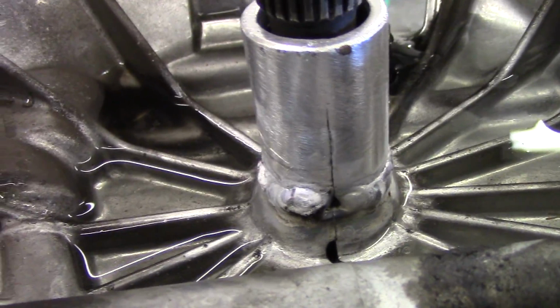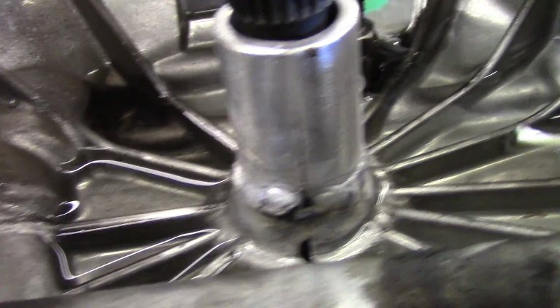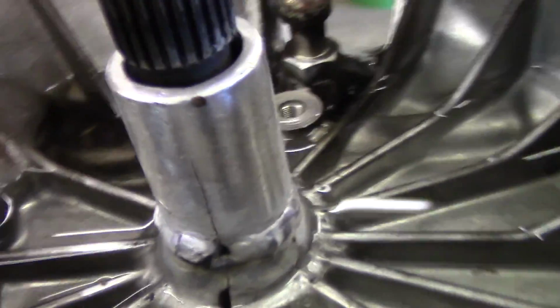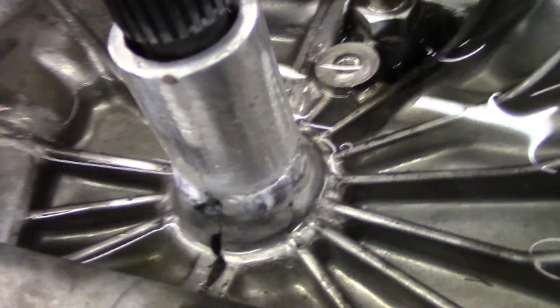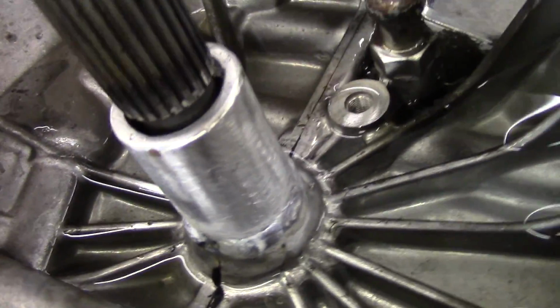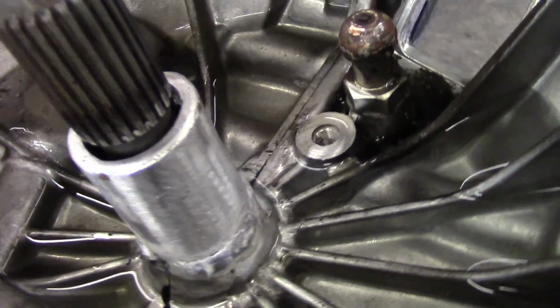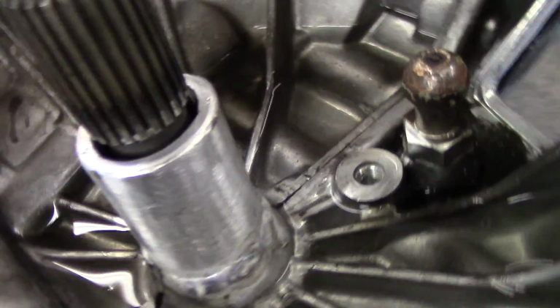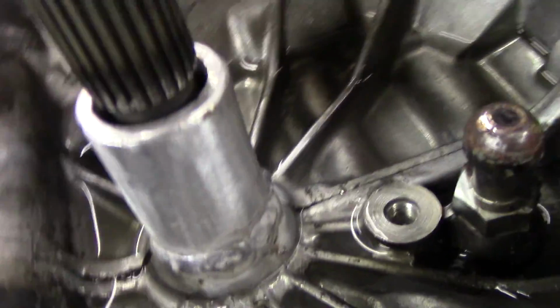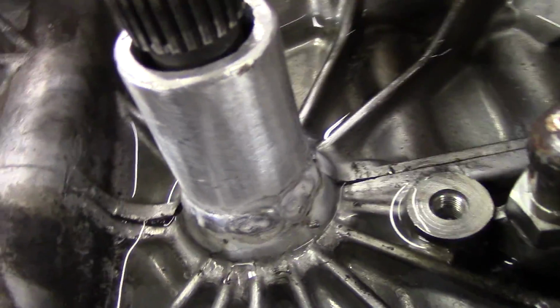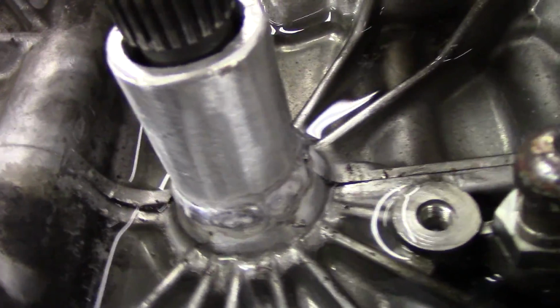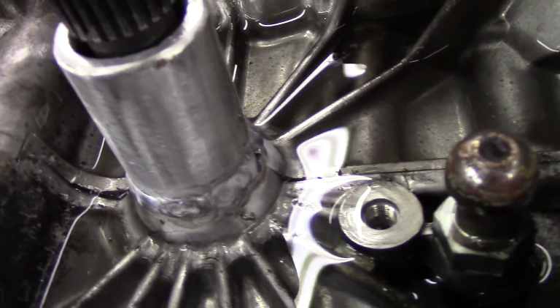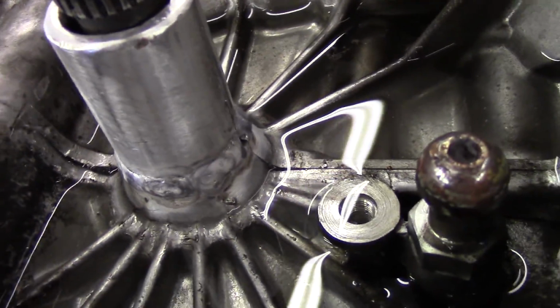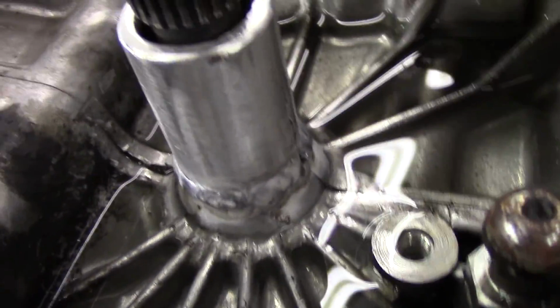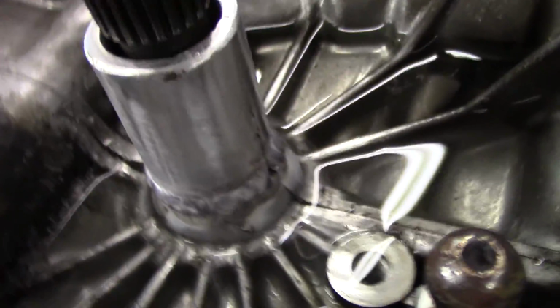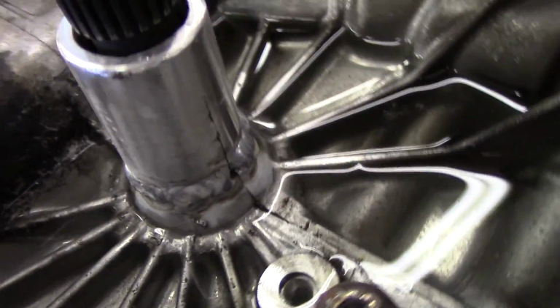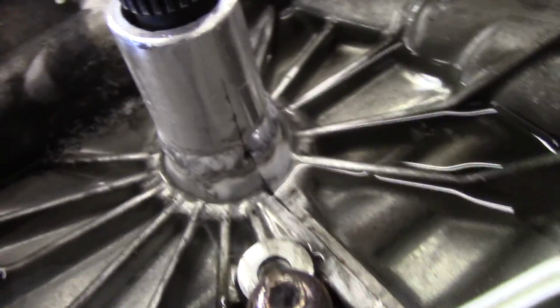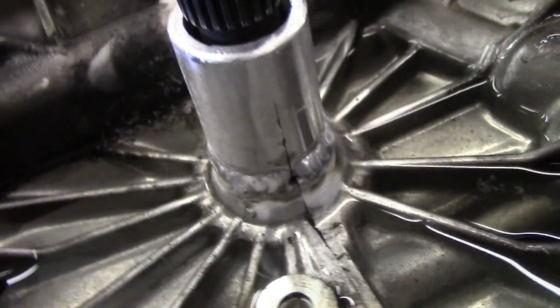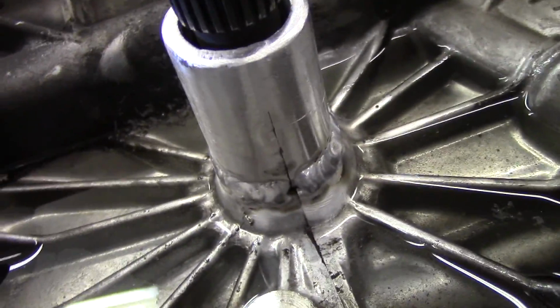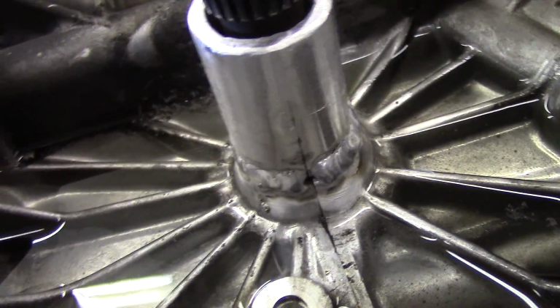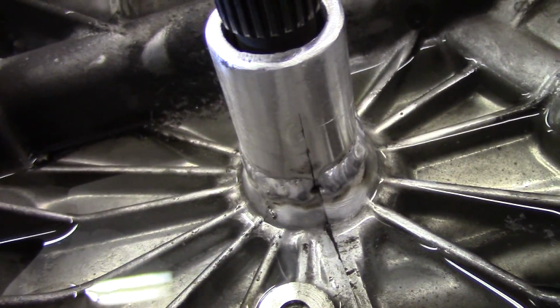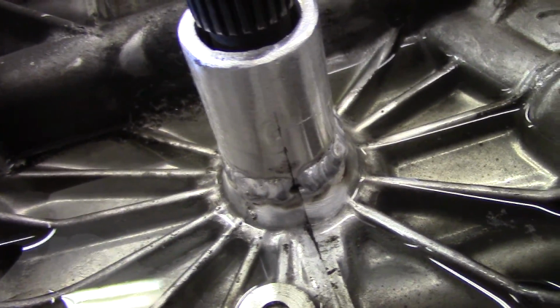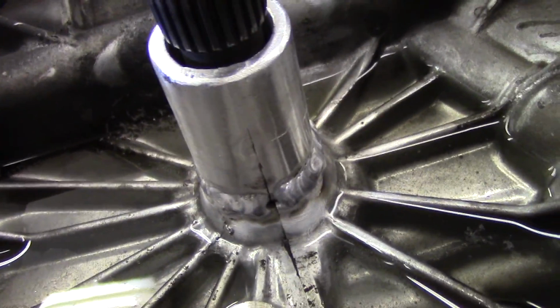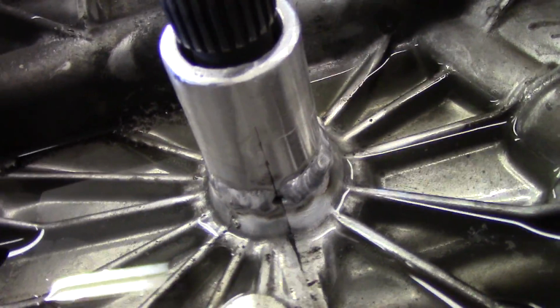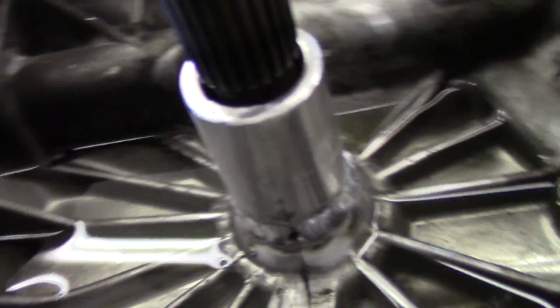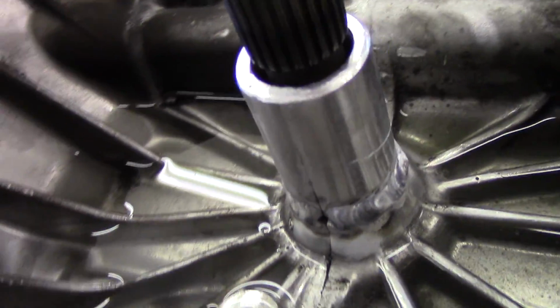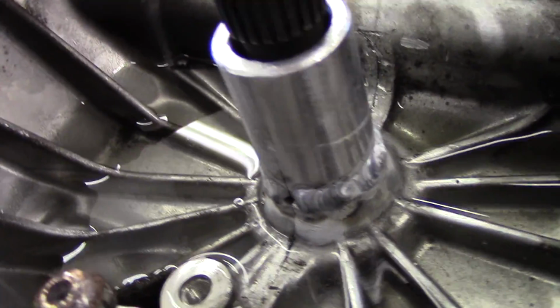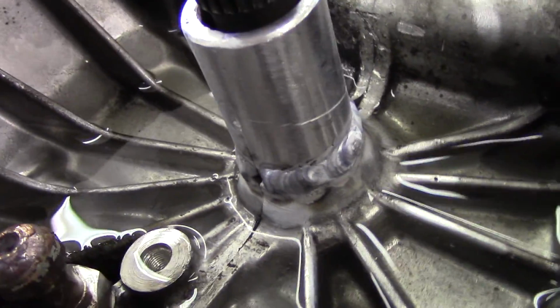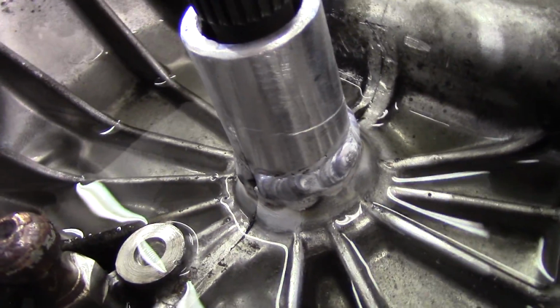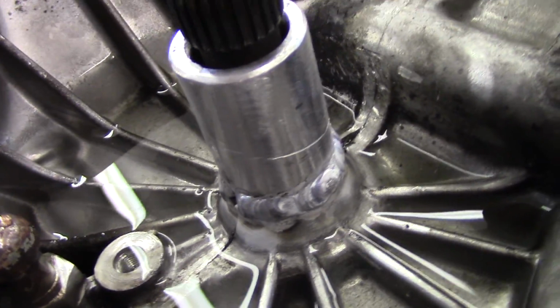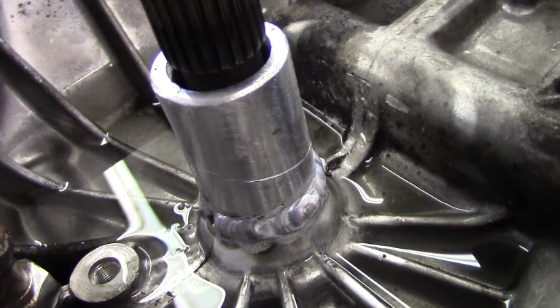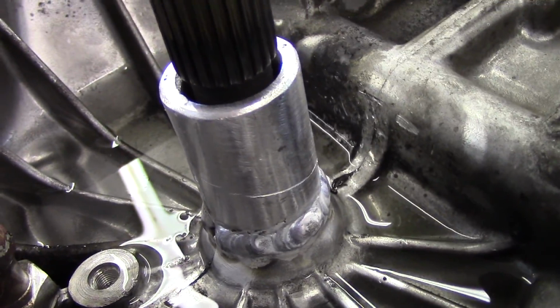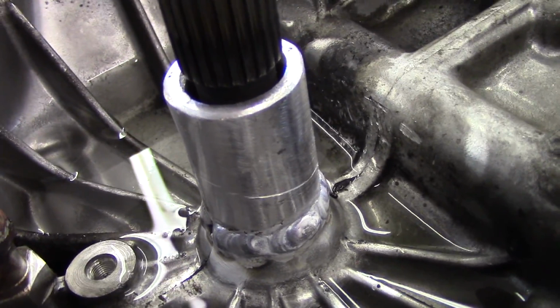I'm going to have to take some of the weld off, but I don't want to take too much off. The same parting line on the opposite side looks good. I'll weld it all the way around.